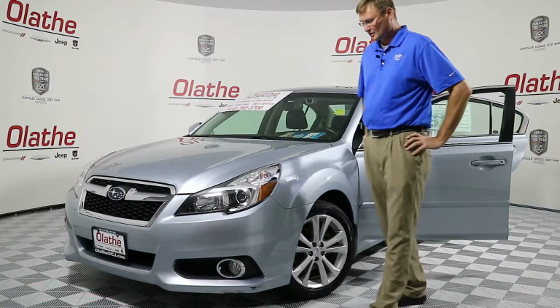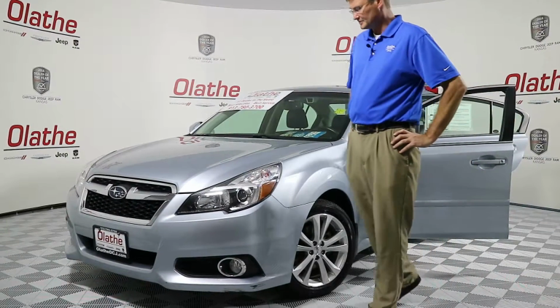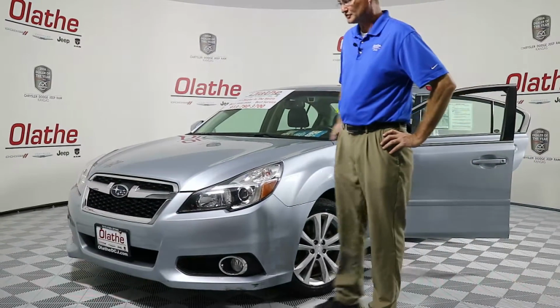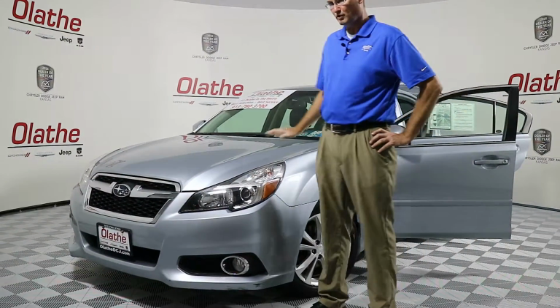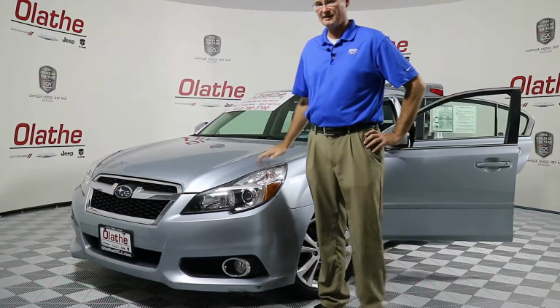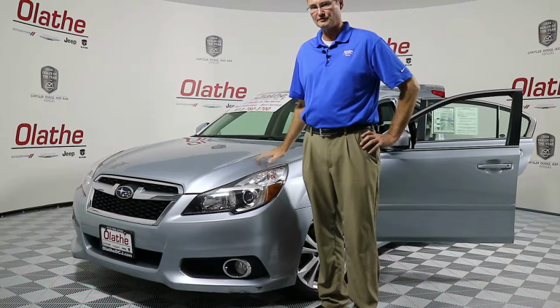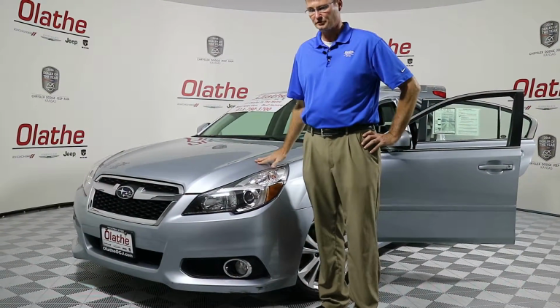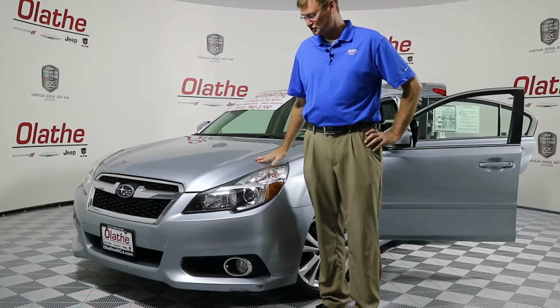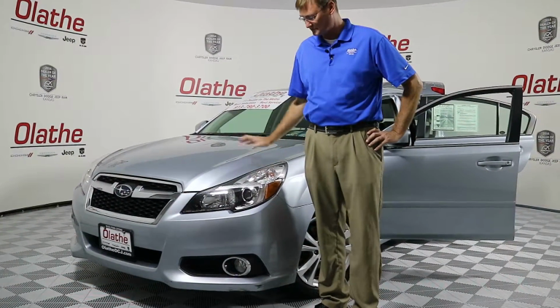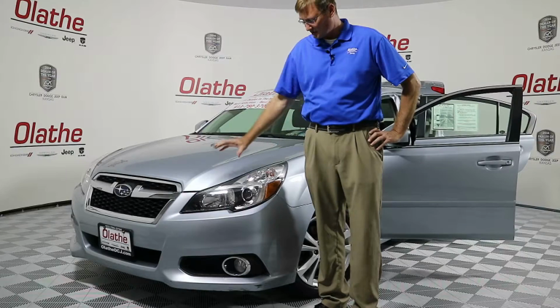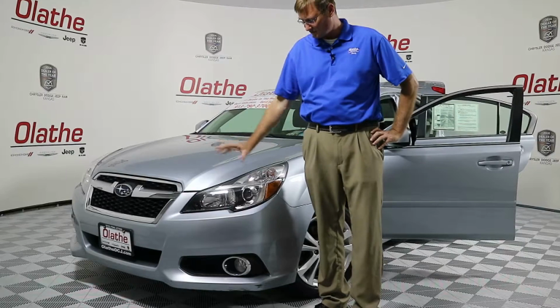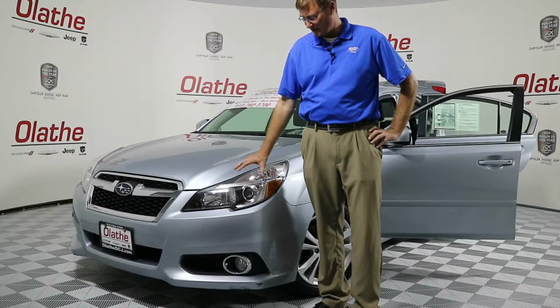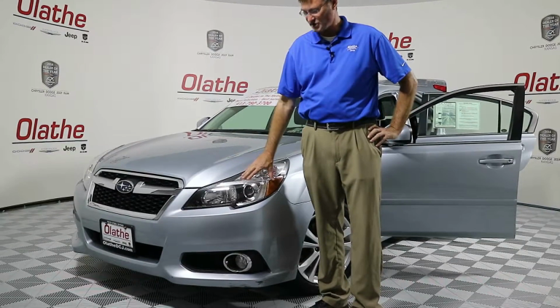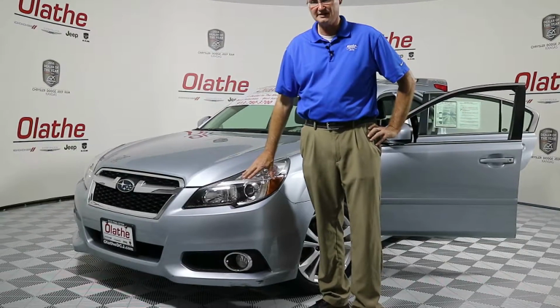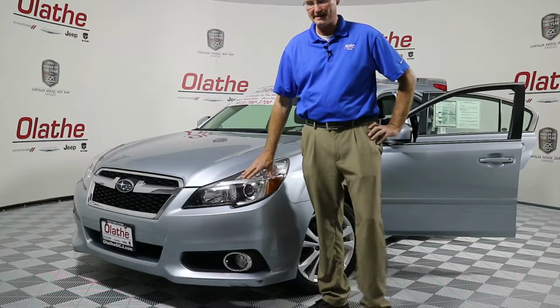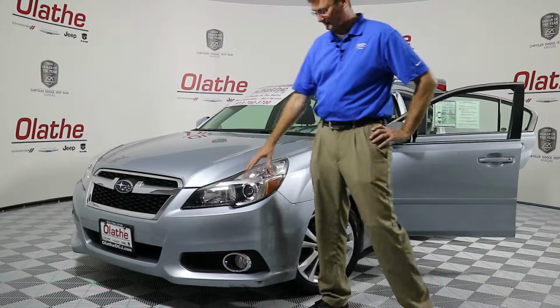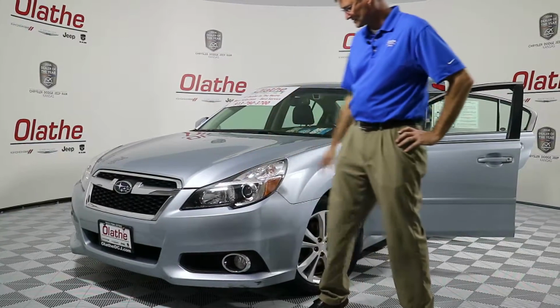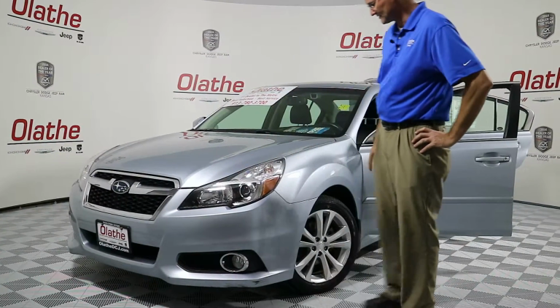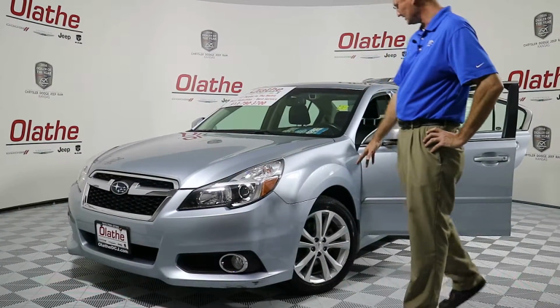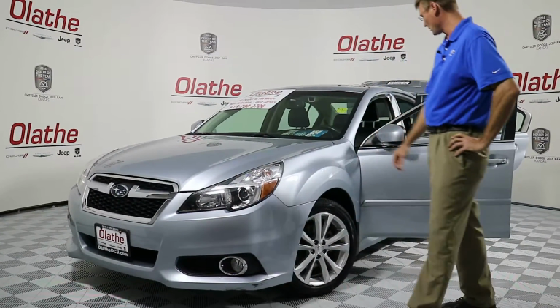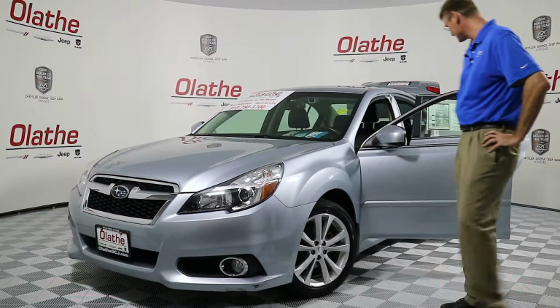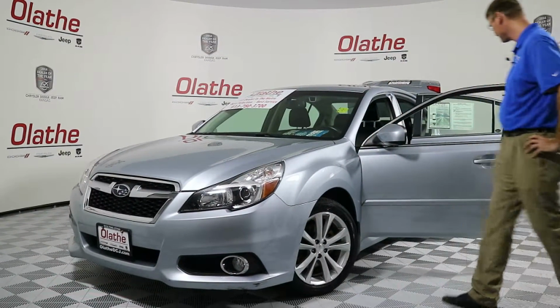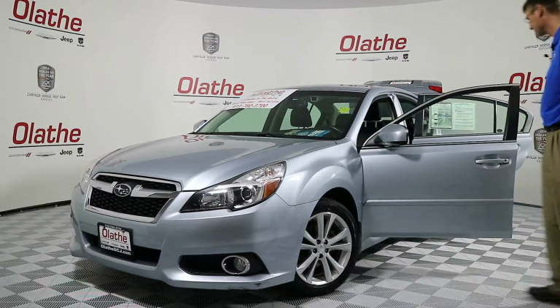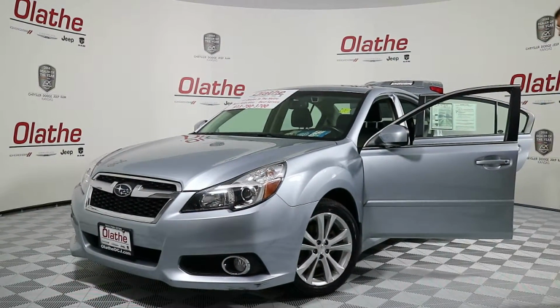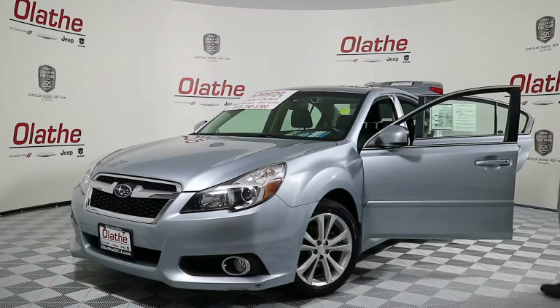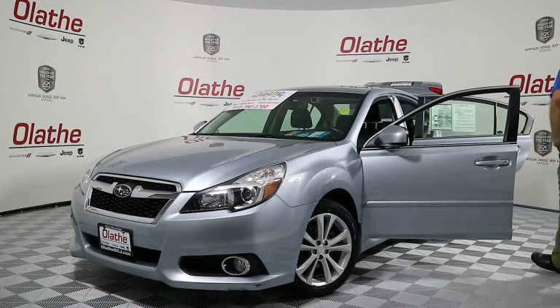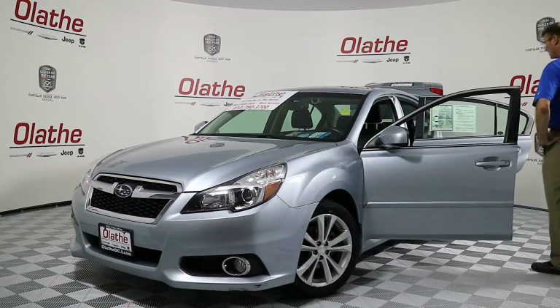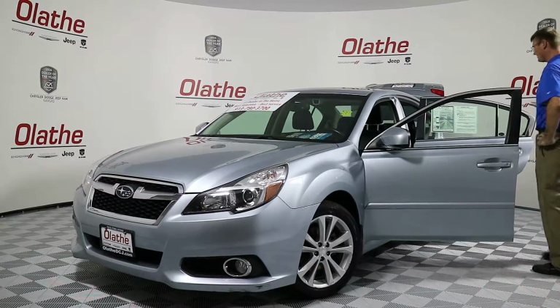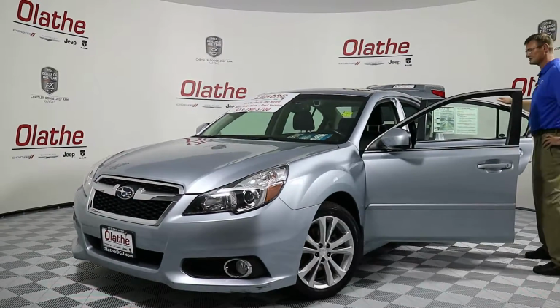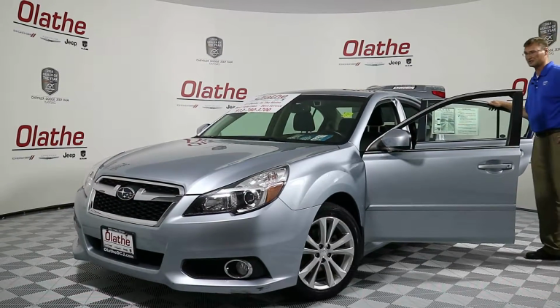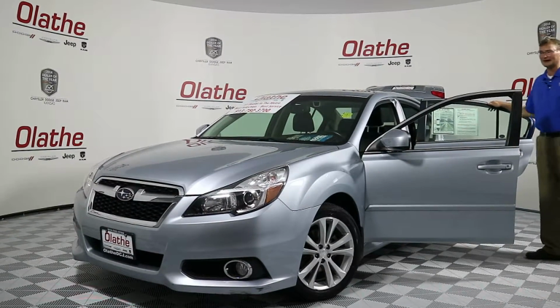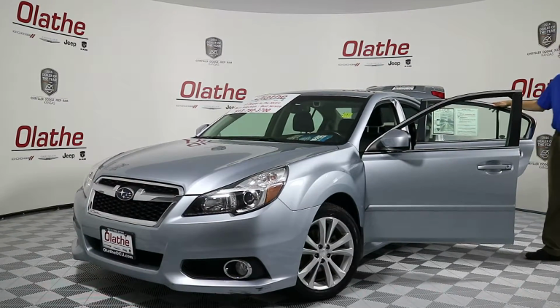It does have a 2.5-liter four-cylinder engine. You've got HID automatic headlamps, 17-inch rims. The exterior color of this is actually a light blue.